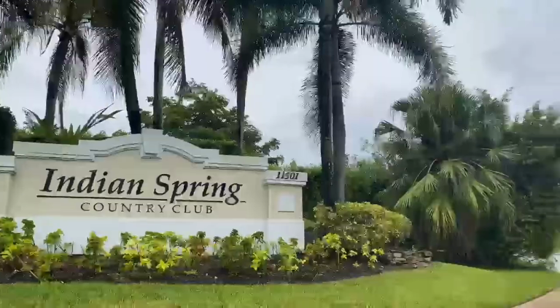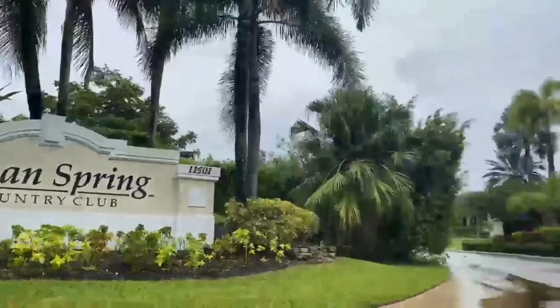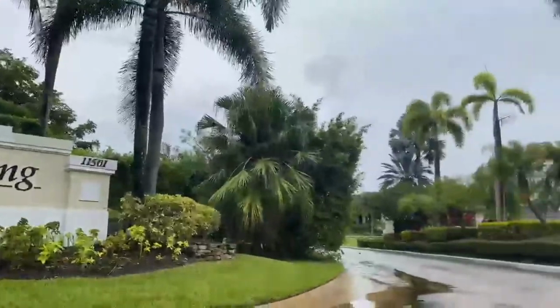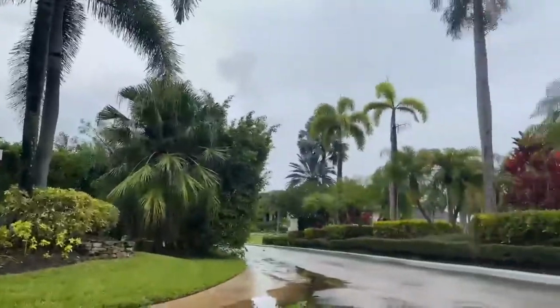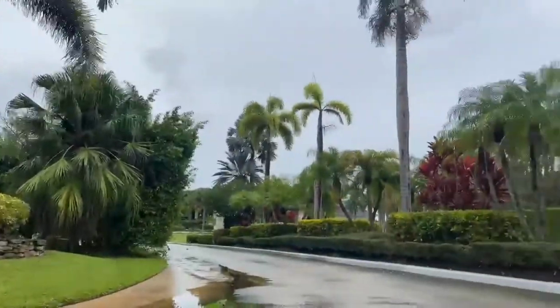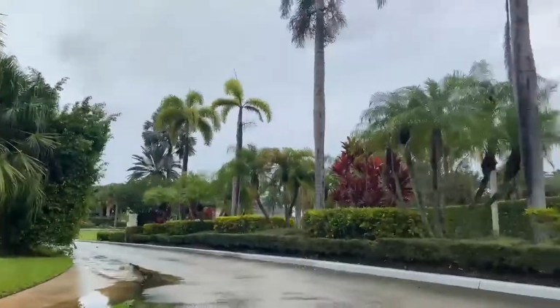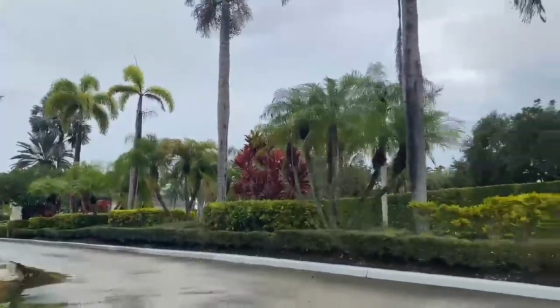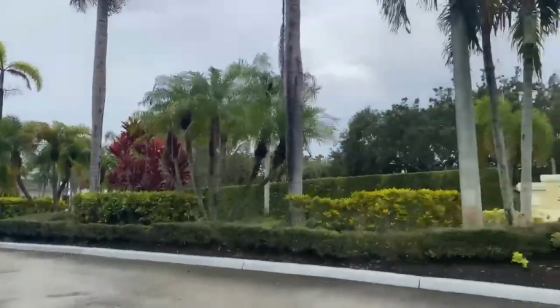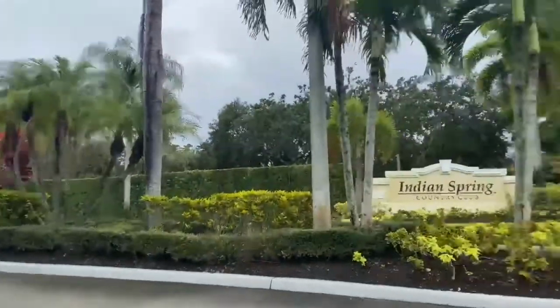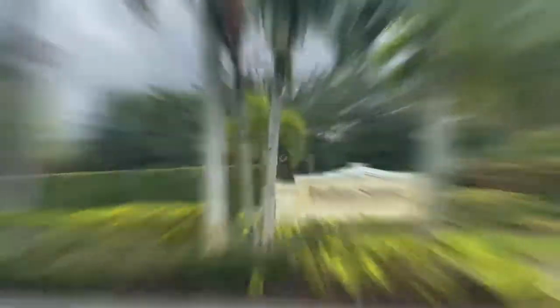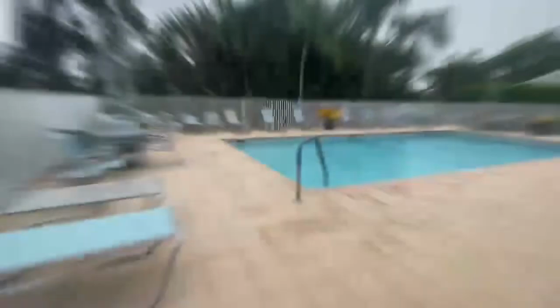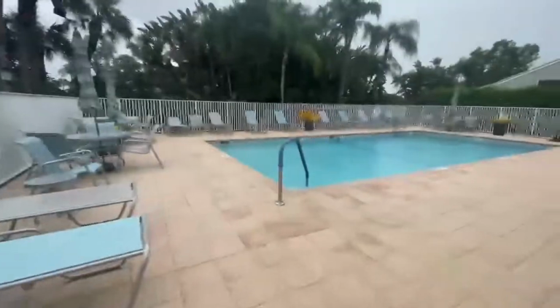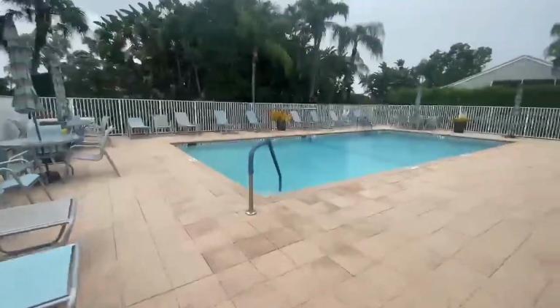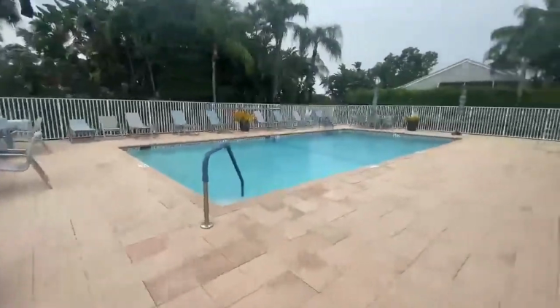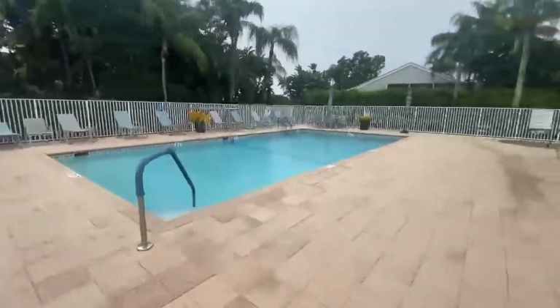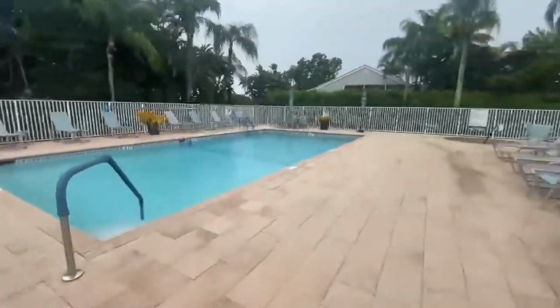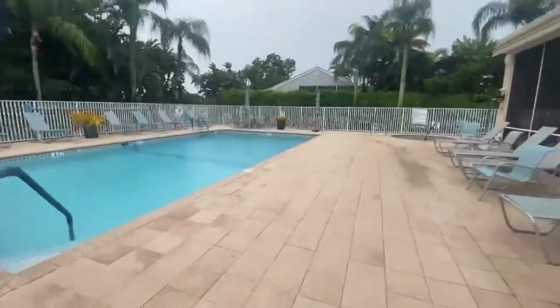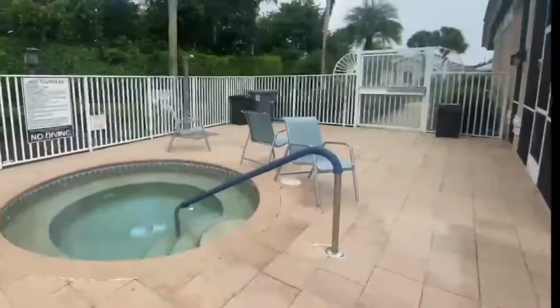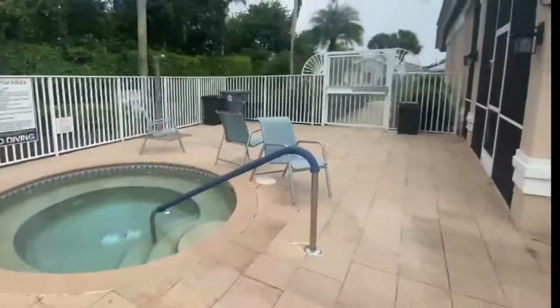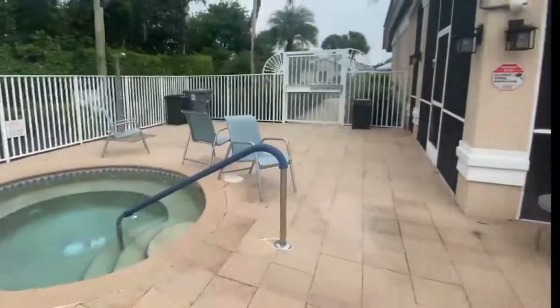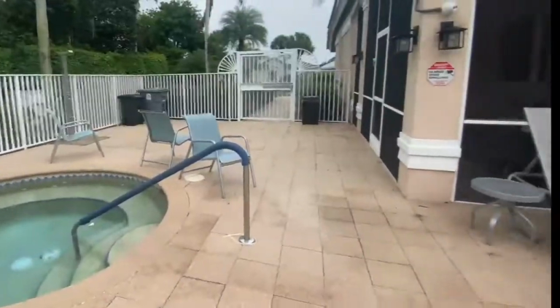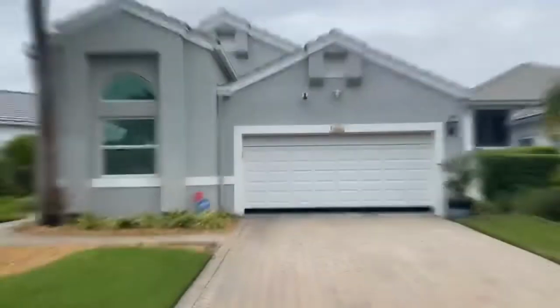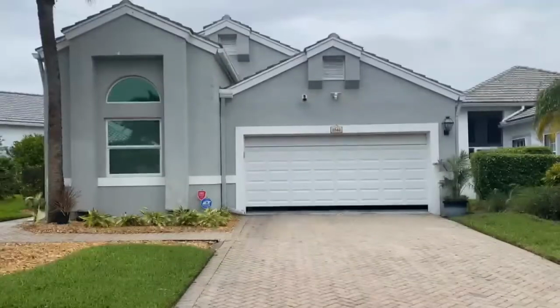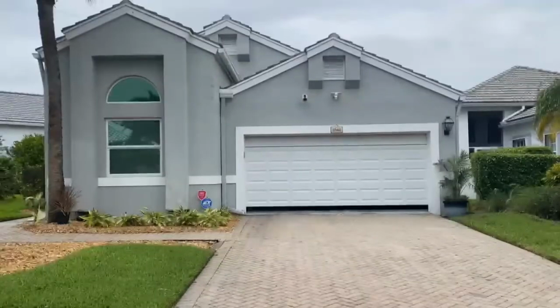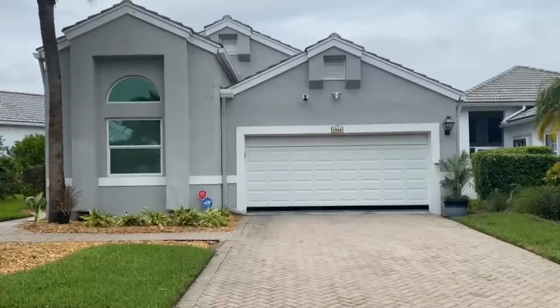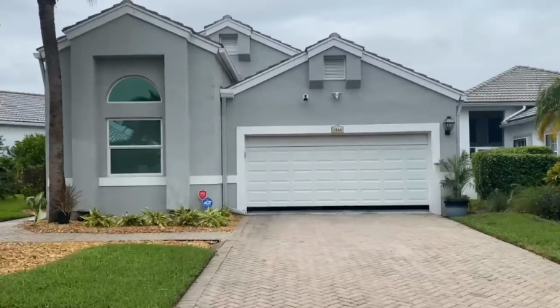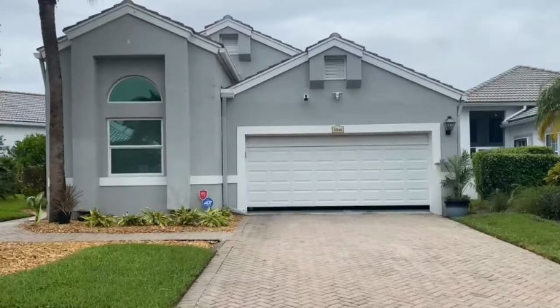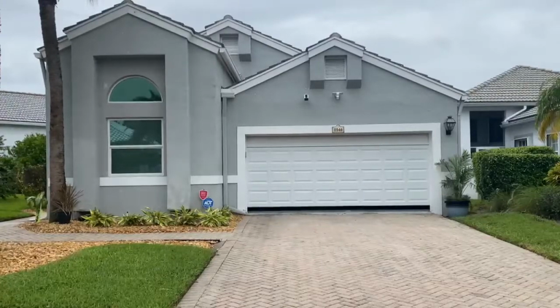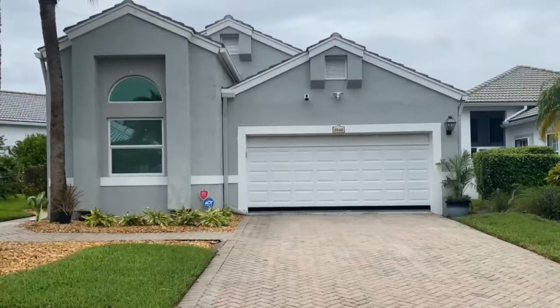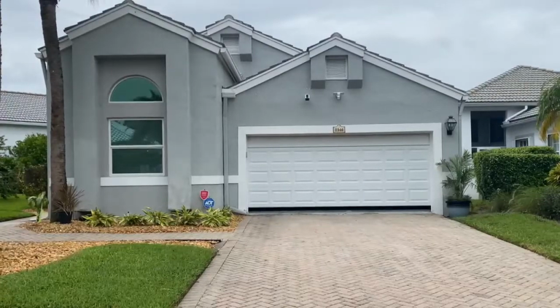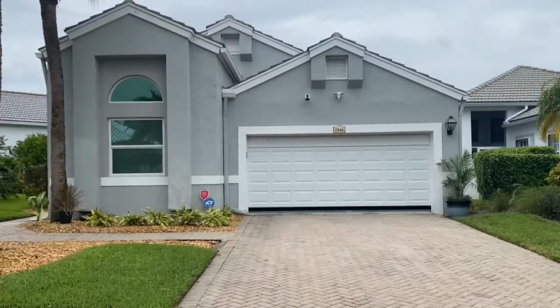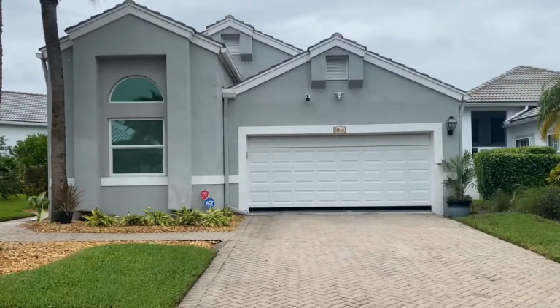This beautiful house is located in Indian Spring. It's a 55 and over community. There is a country club here with amazing amenities and a golf course, but the country club membership is not mandatory here.